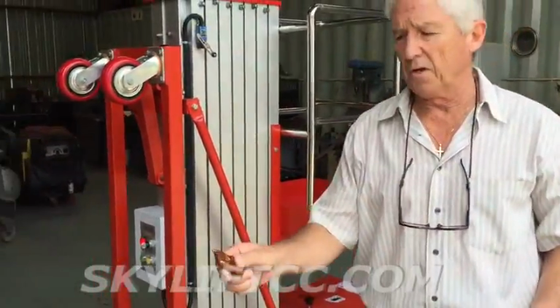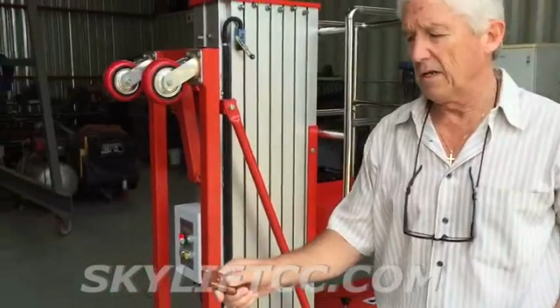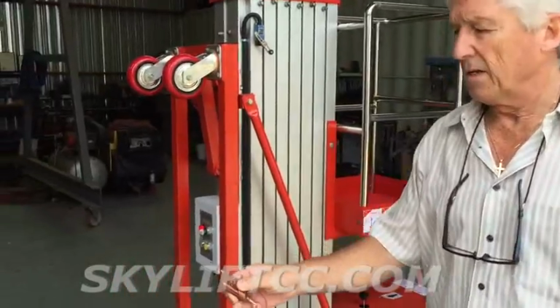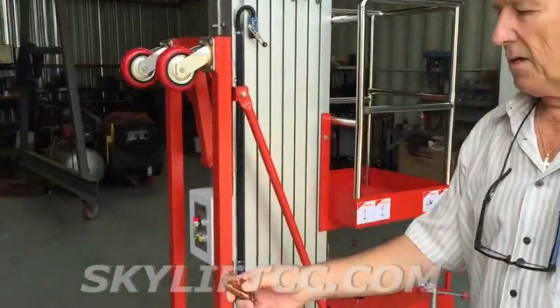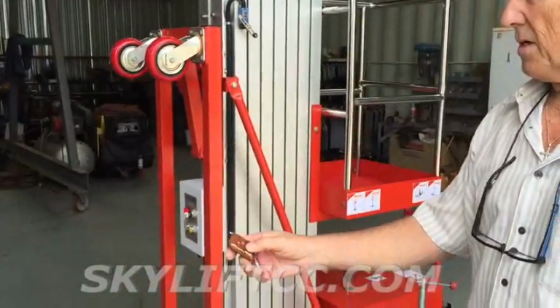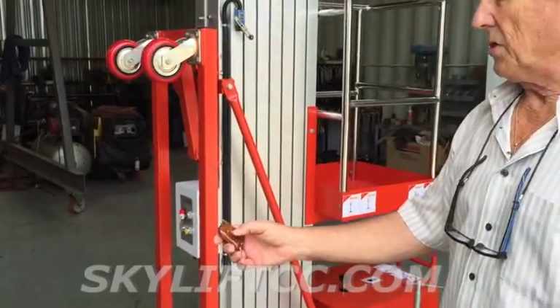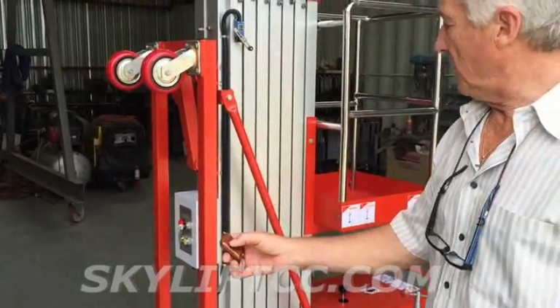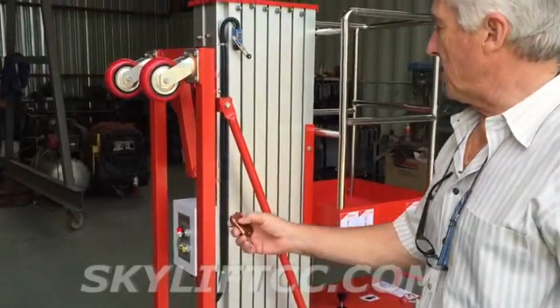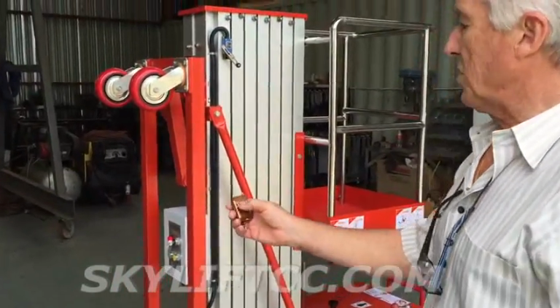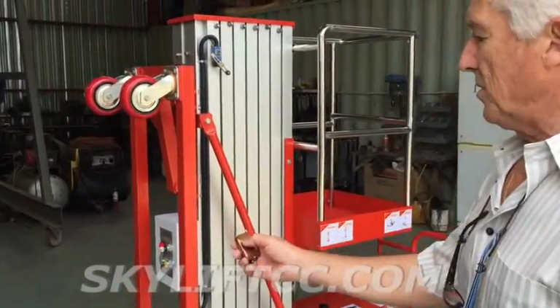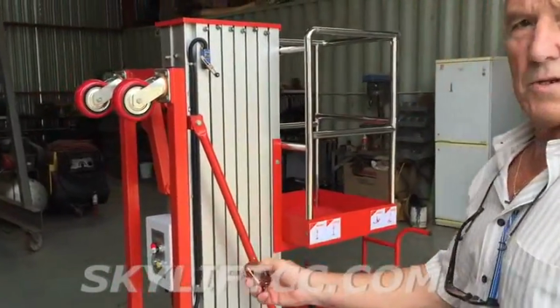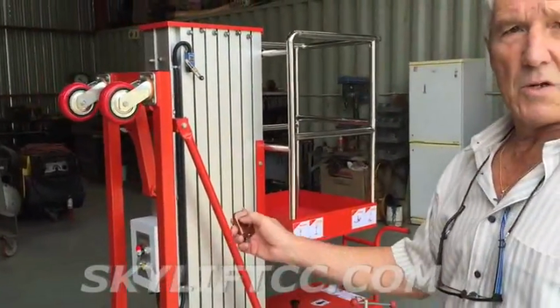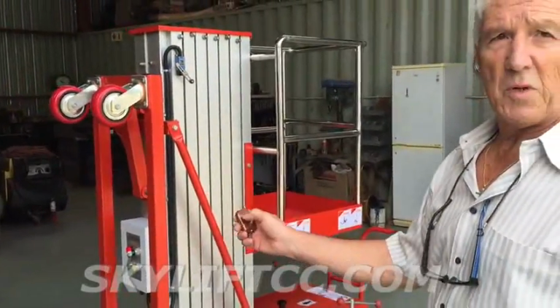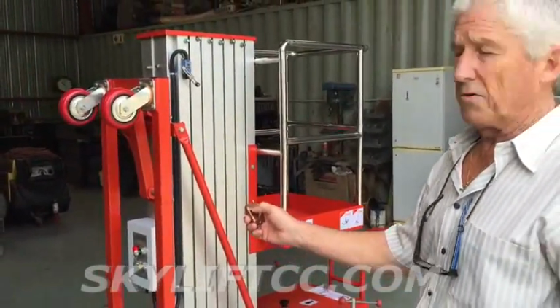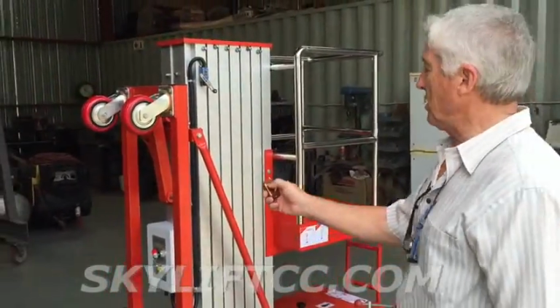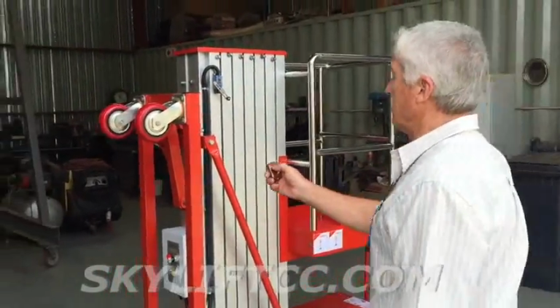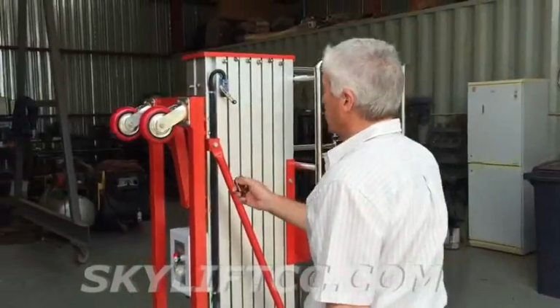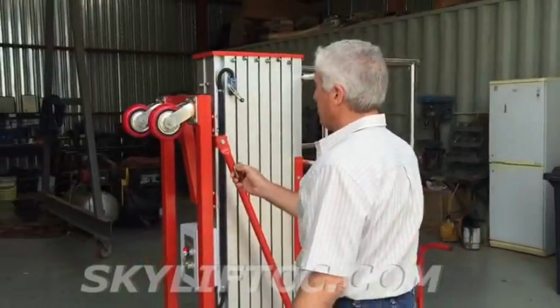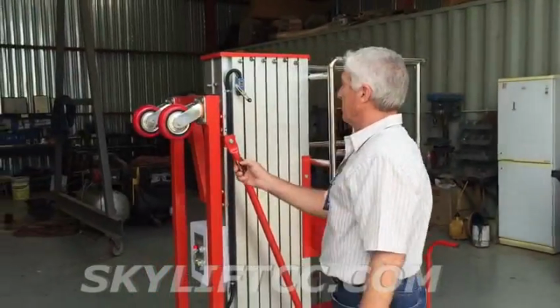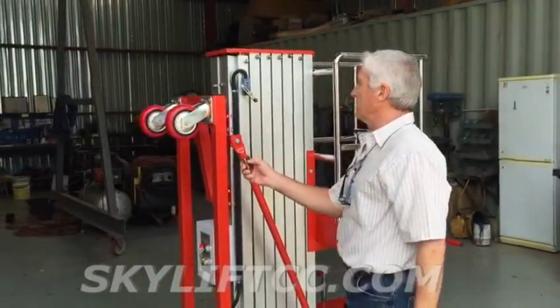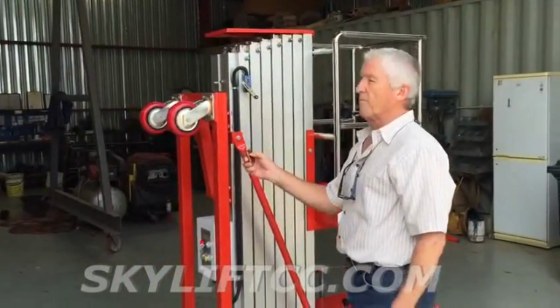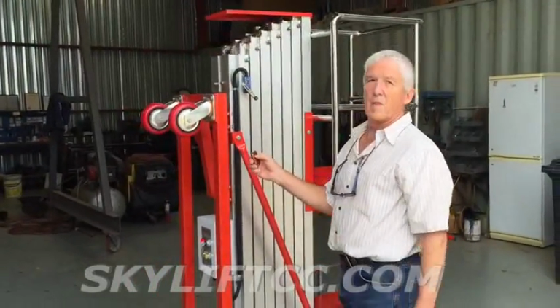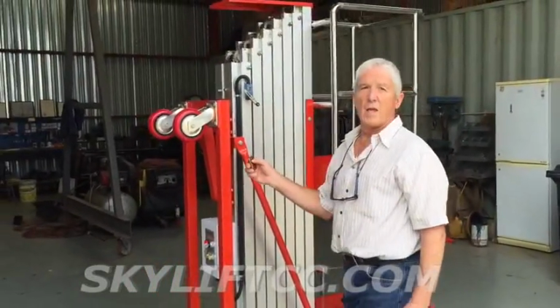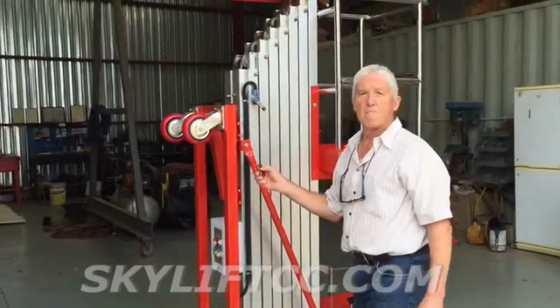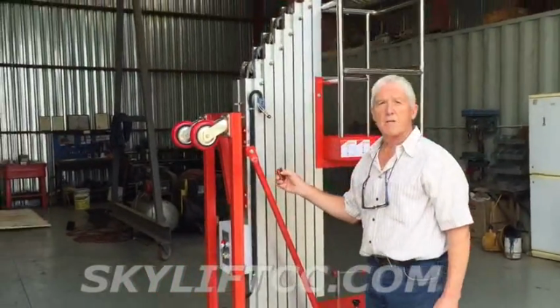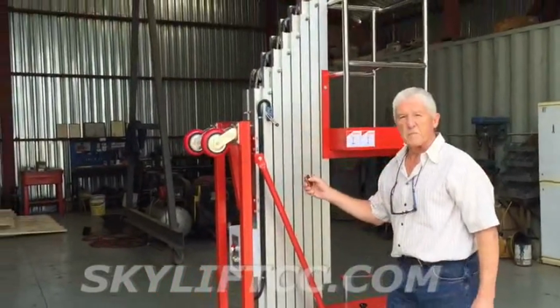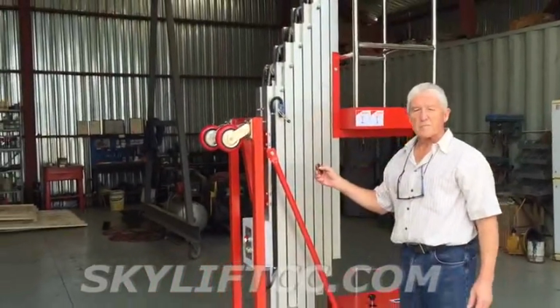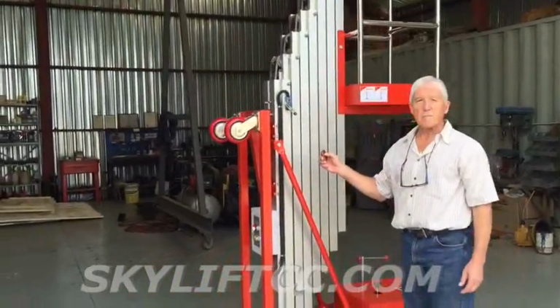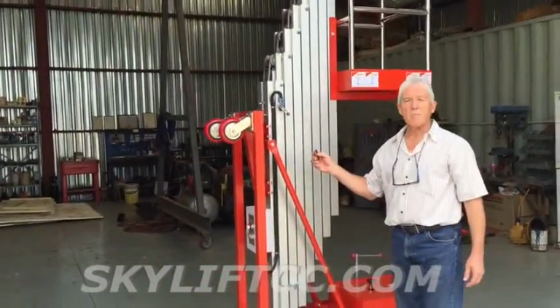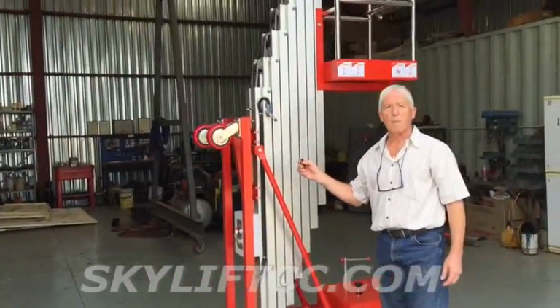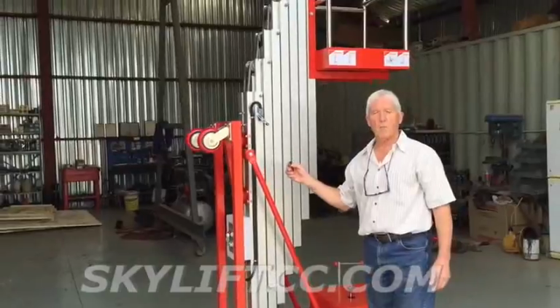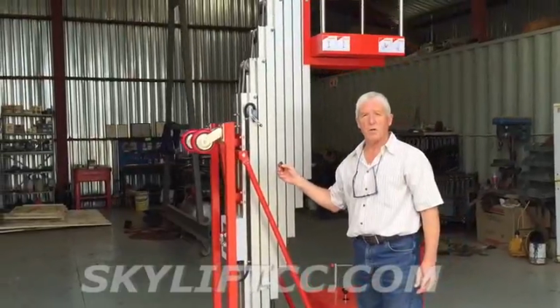To demonstrate the machine, I will simply hit the remote — and up it goes.